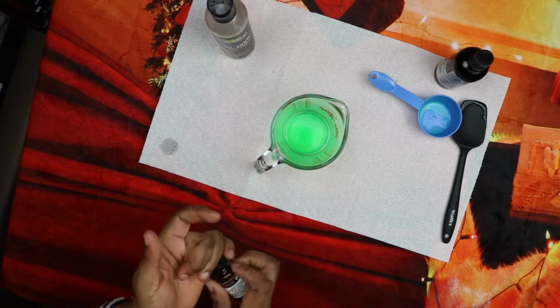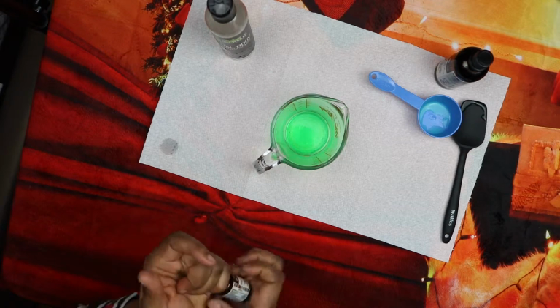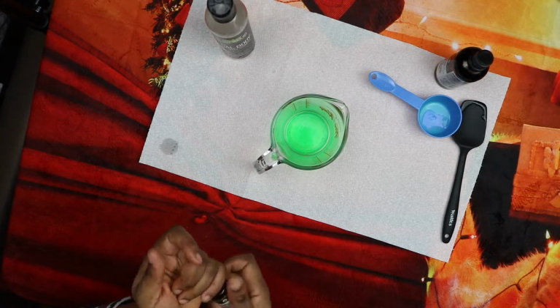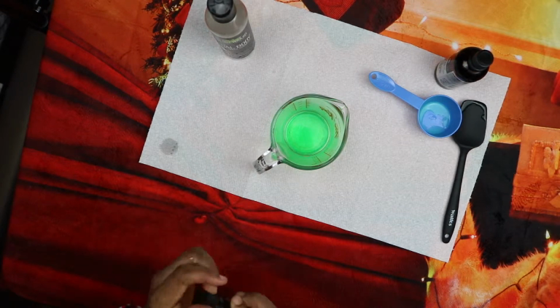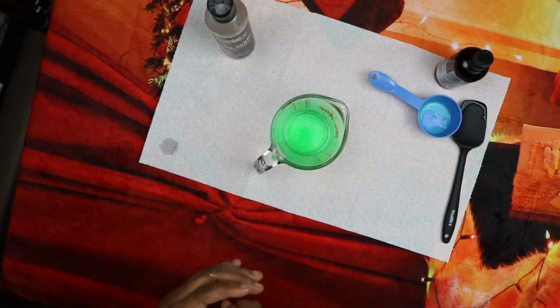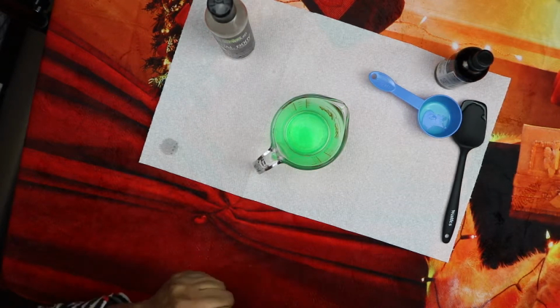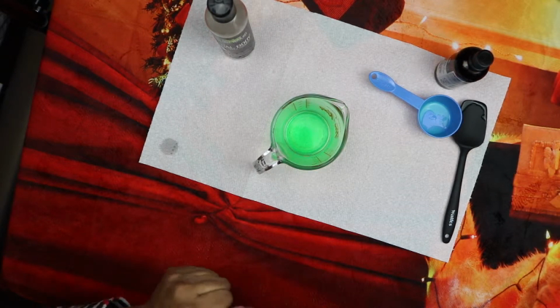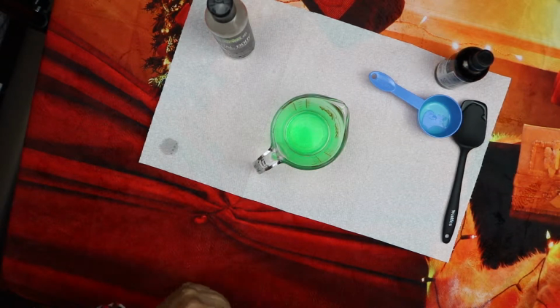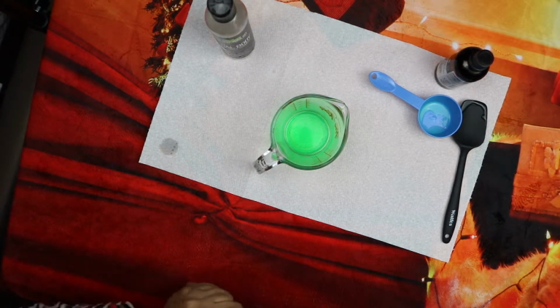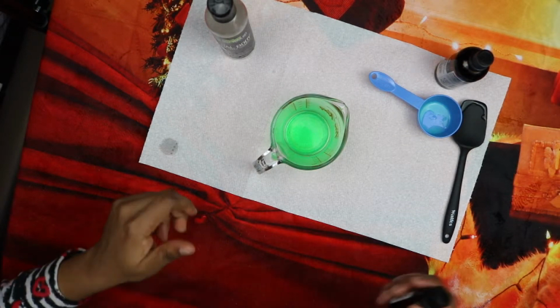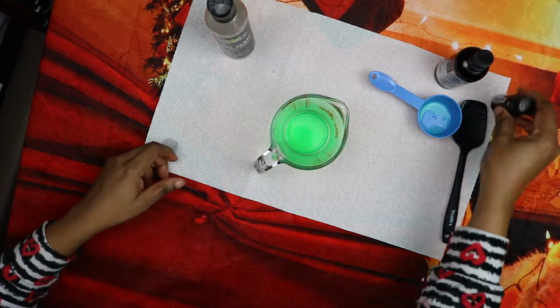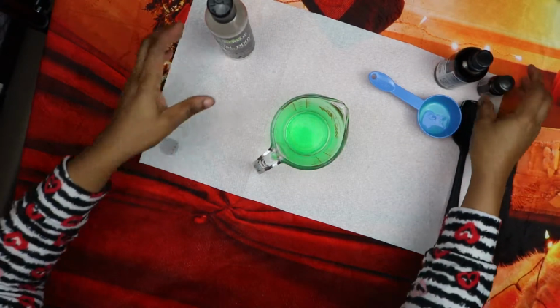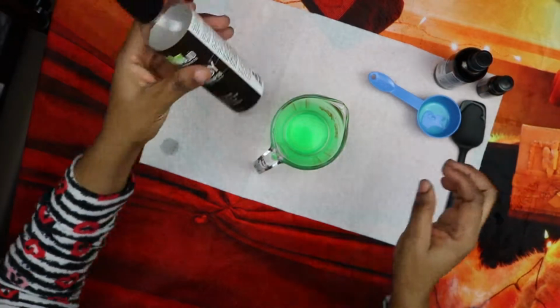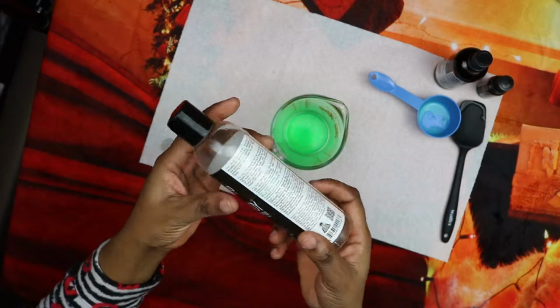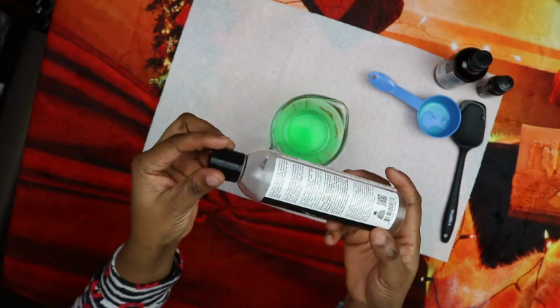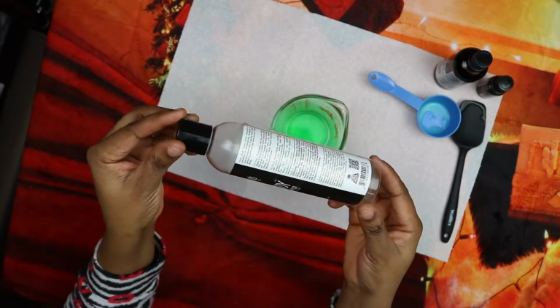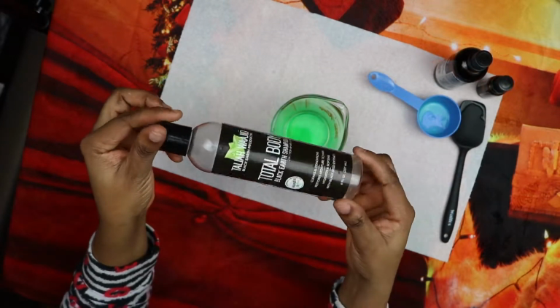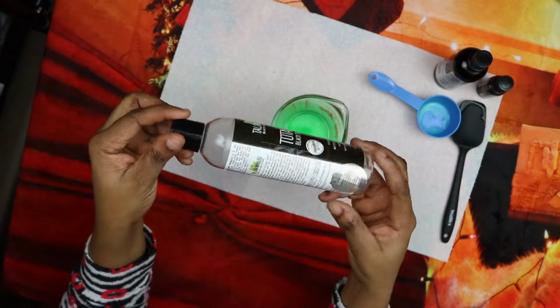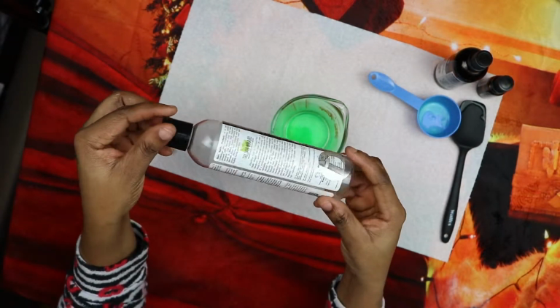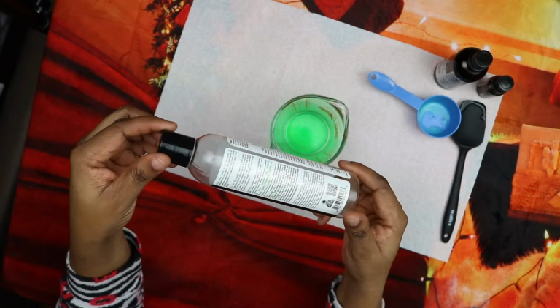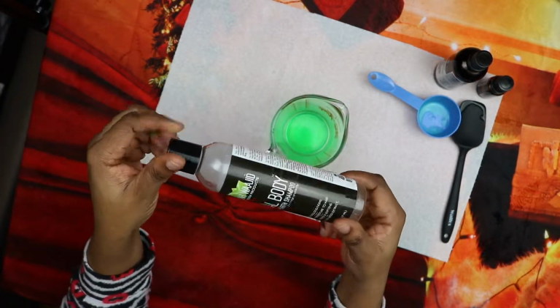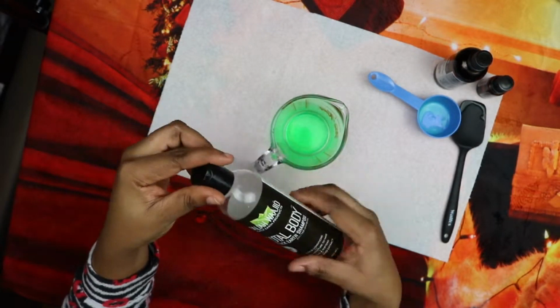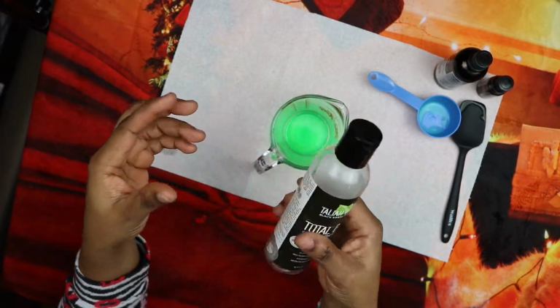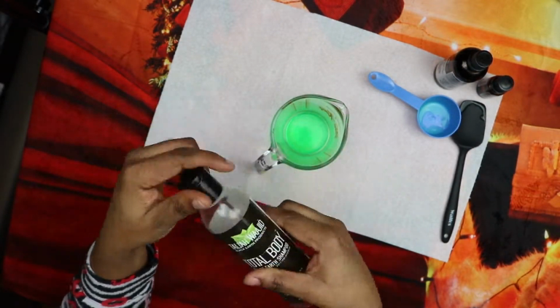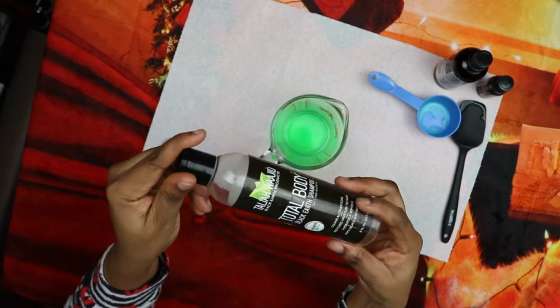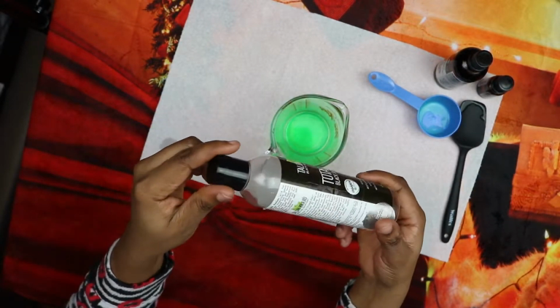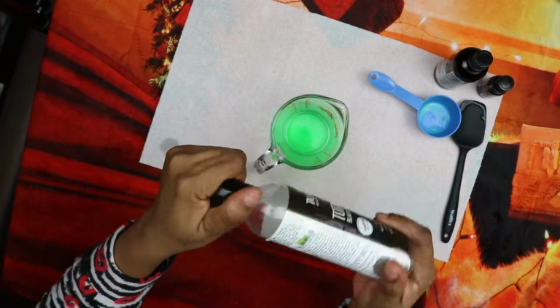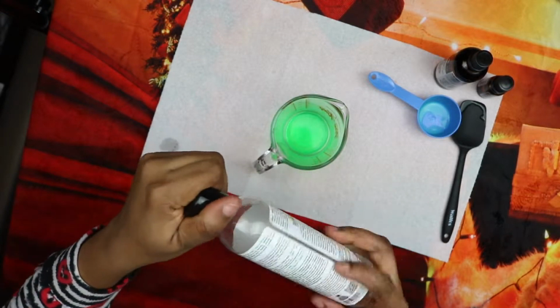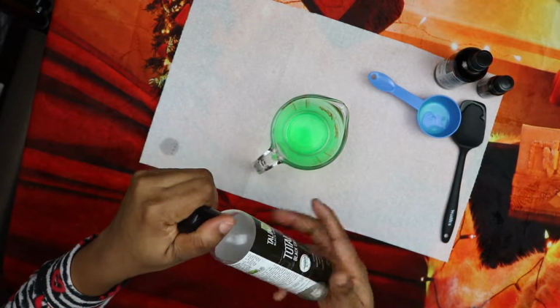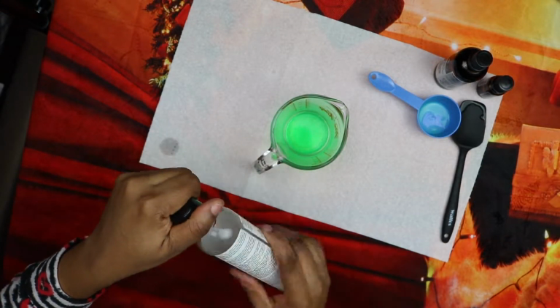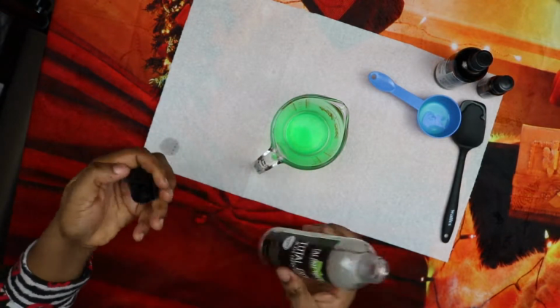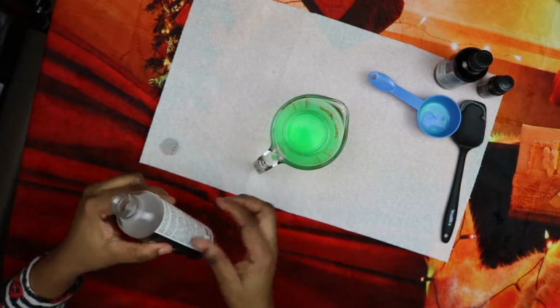You will then transfer your mixture into a plastic squeeze bottle like this. You can use anything you have at home, but a squeeze bottle works well — just transfer it in.